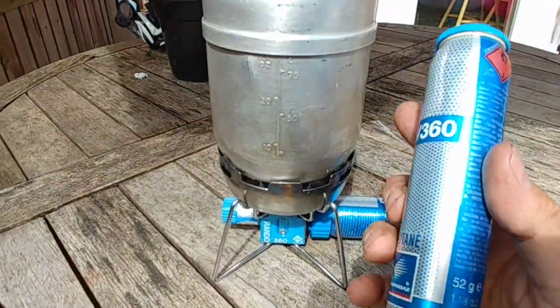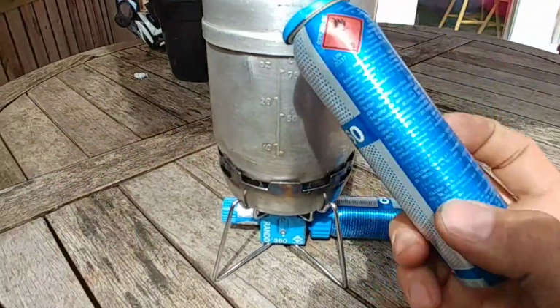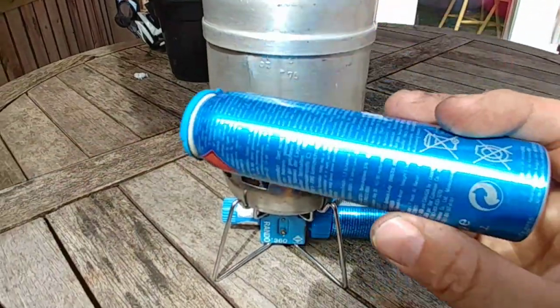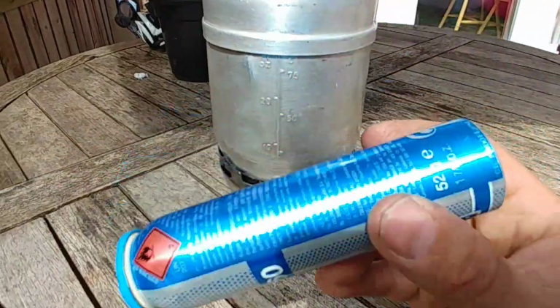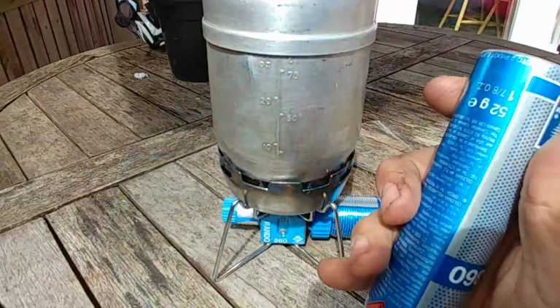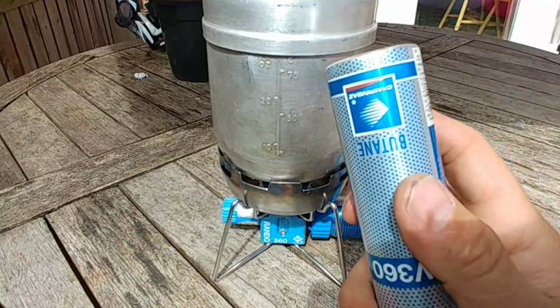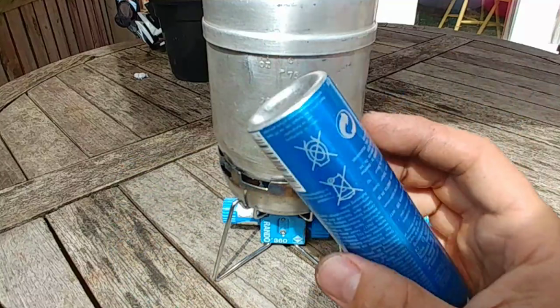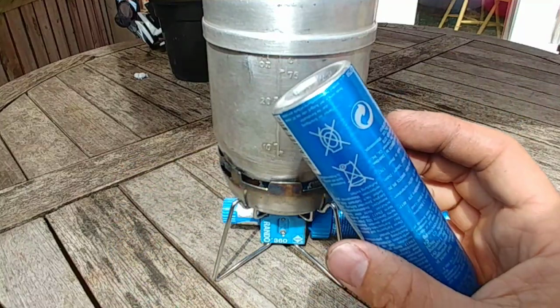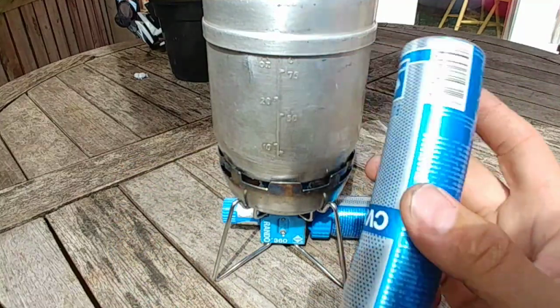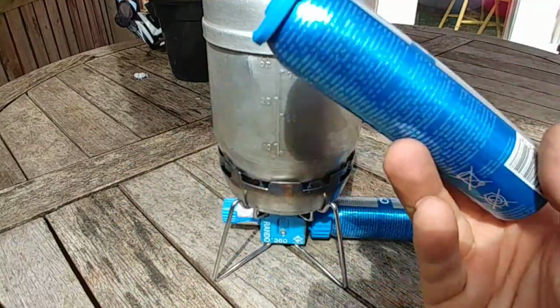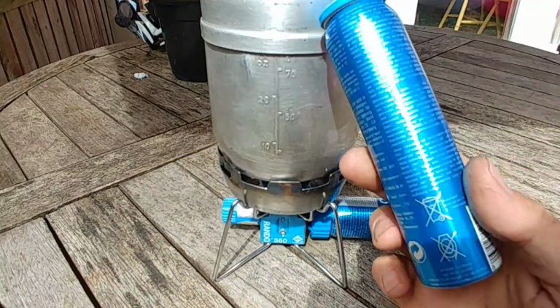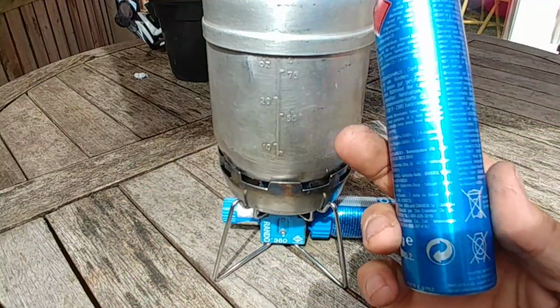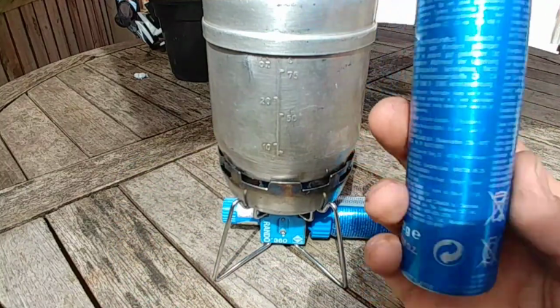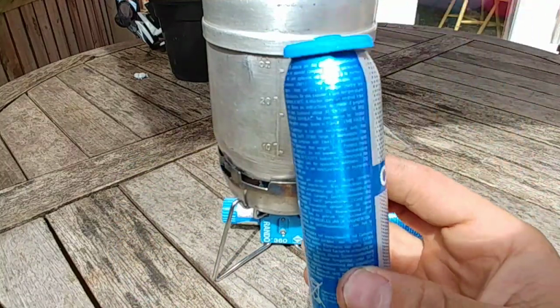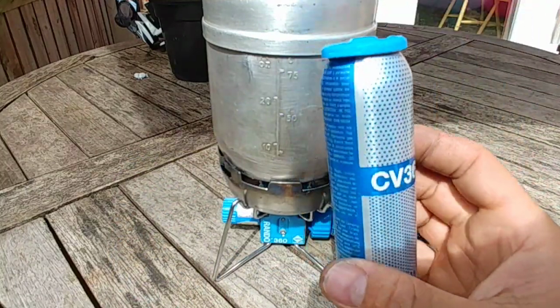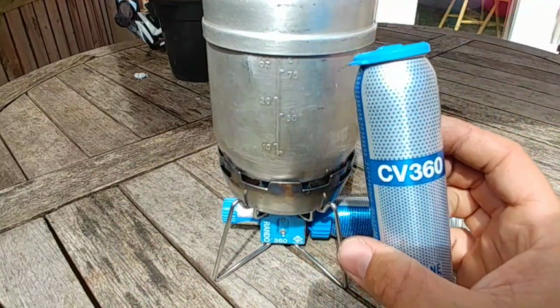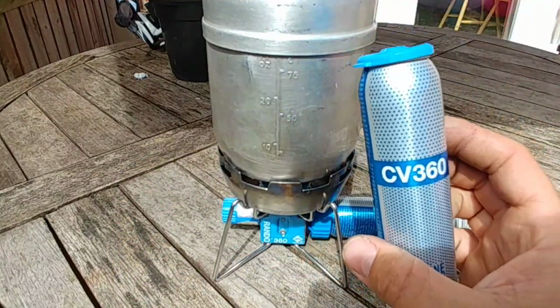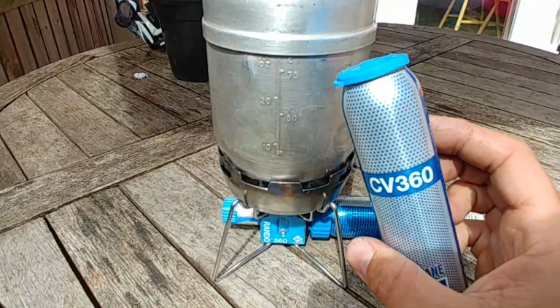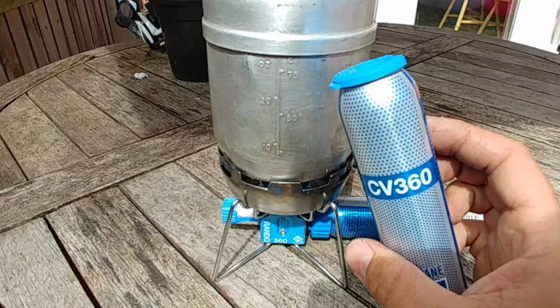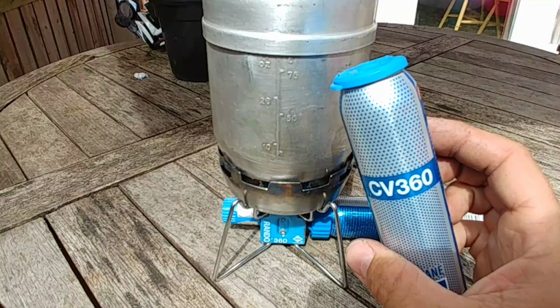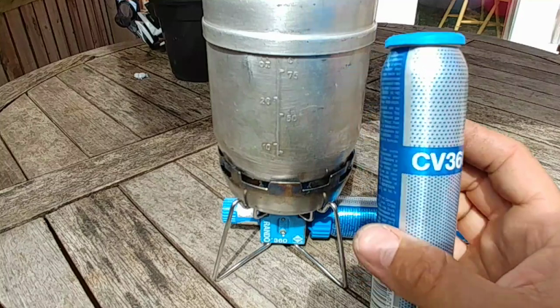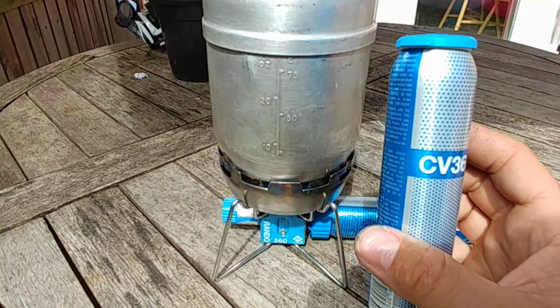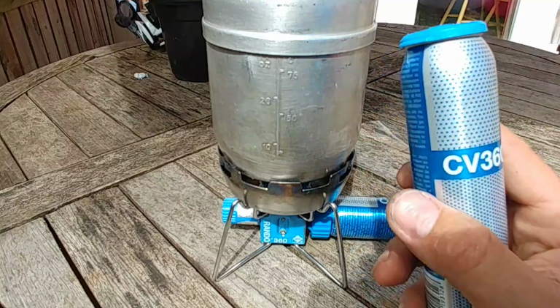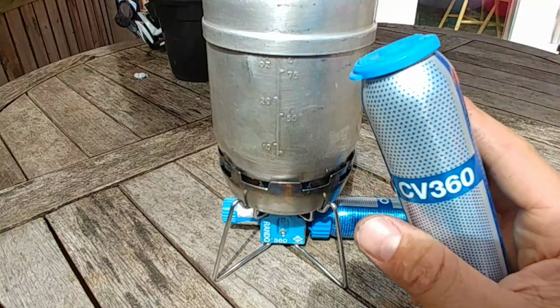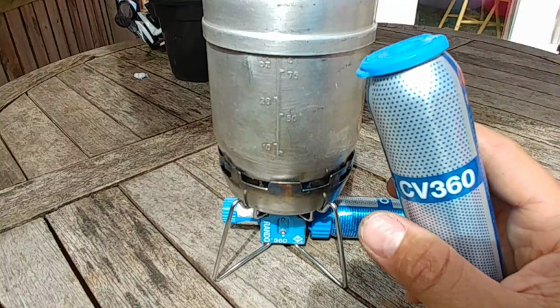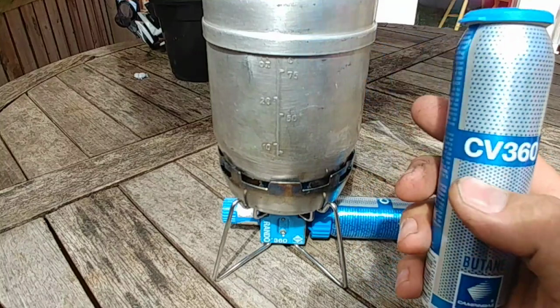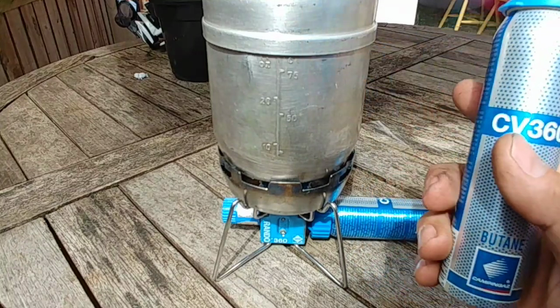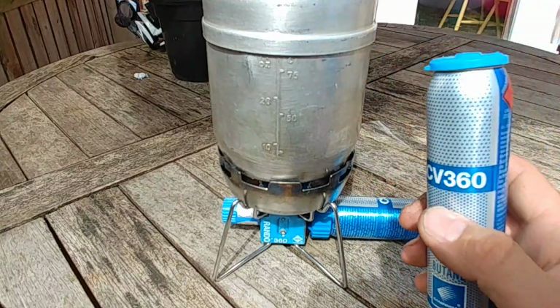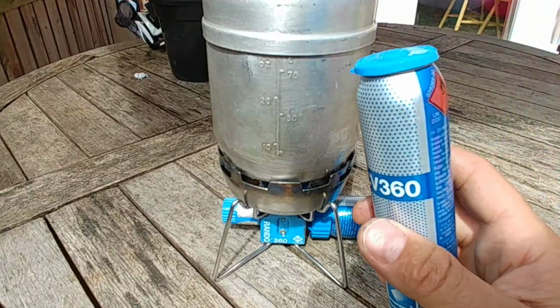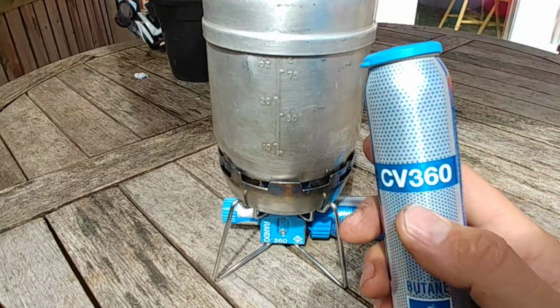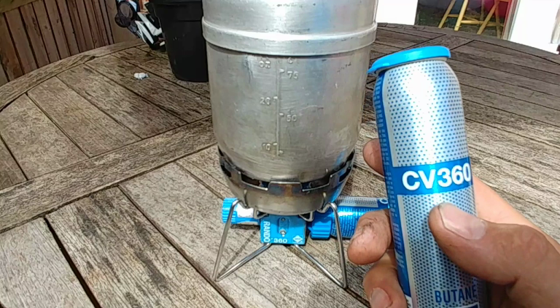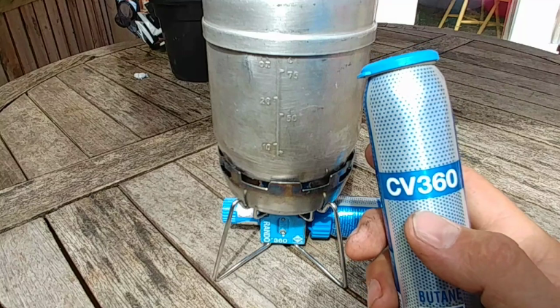And obviously these are also small canisters — 52 grams — so you're going to go through one of these fairly quickly. Not a long expedition type of system.